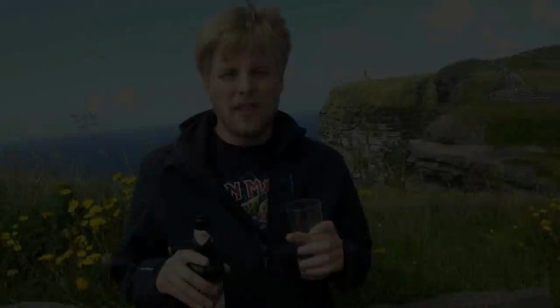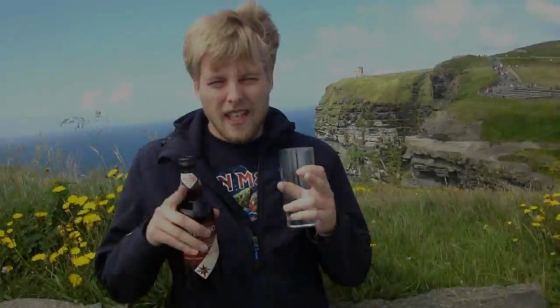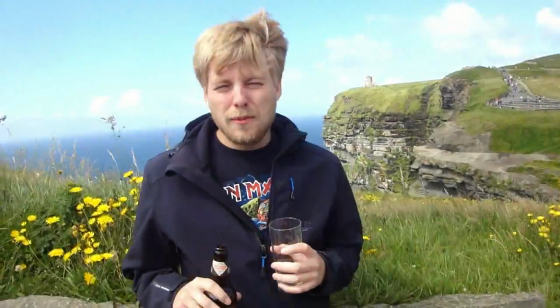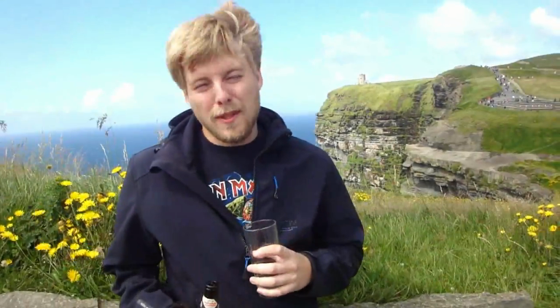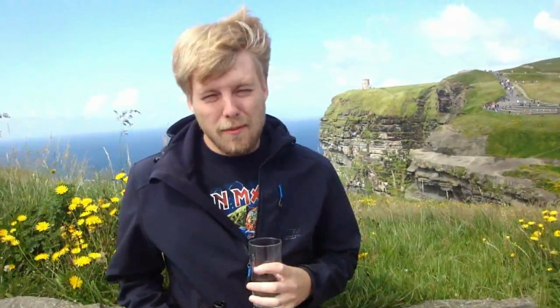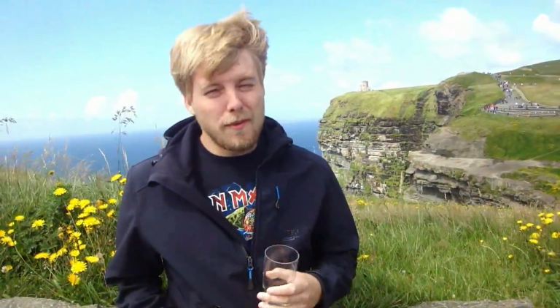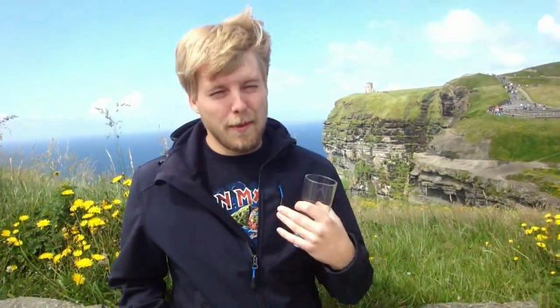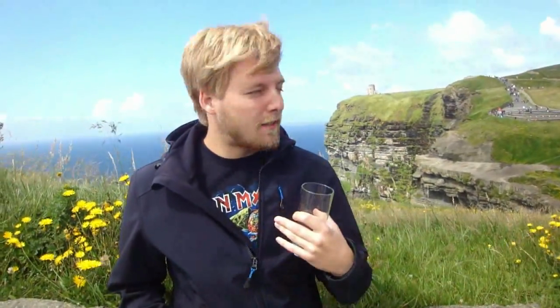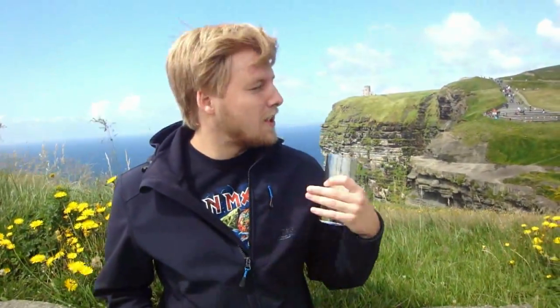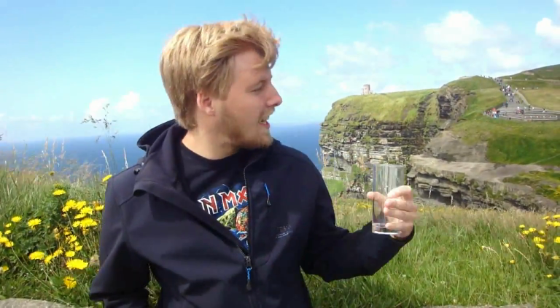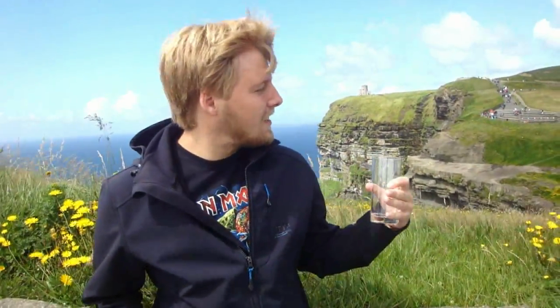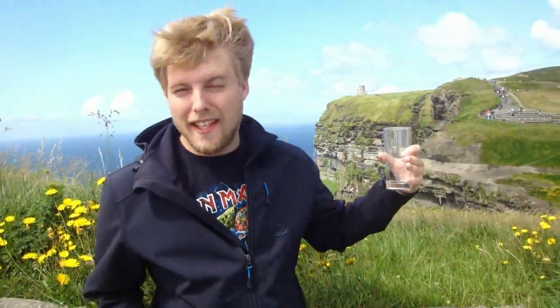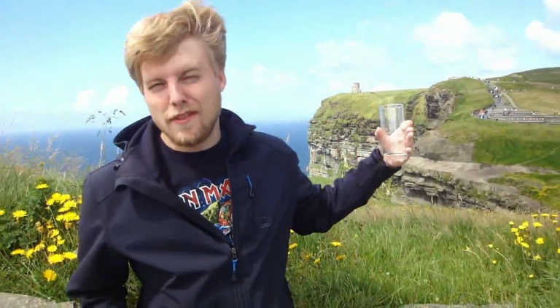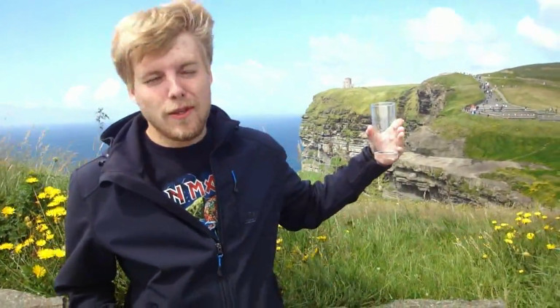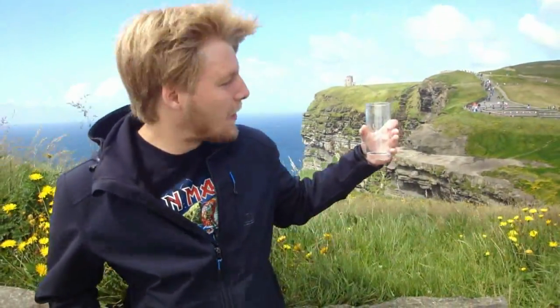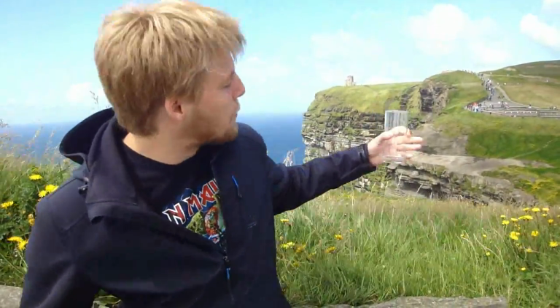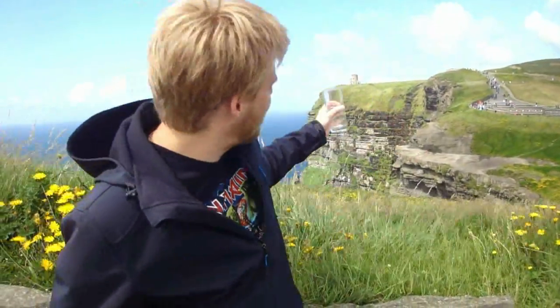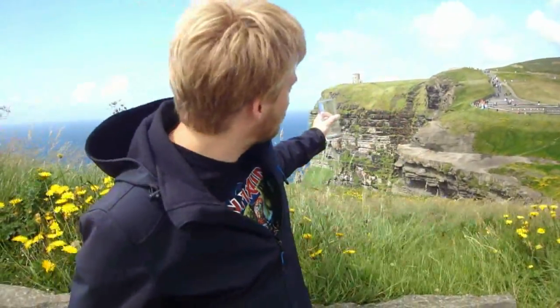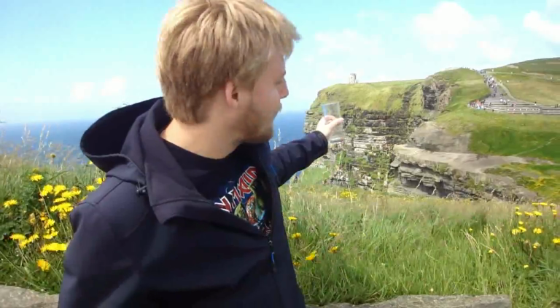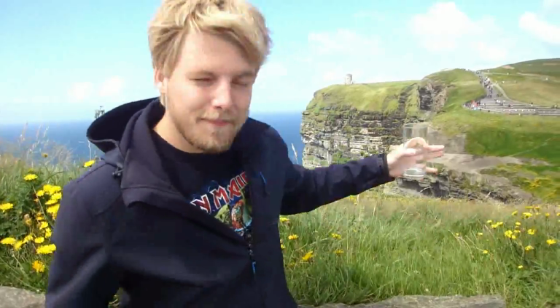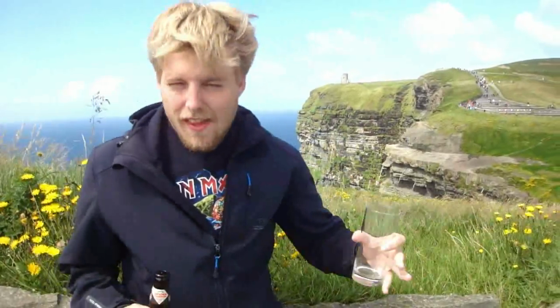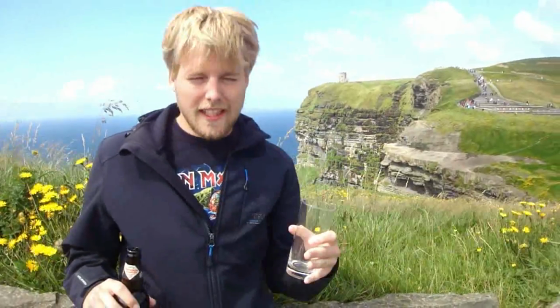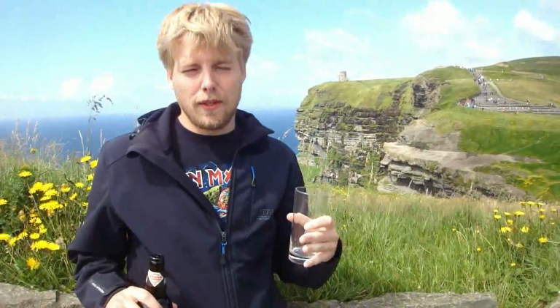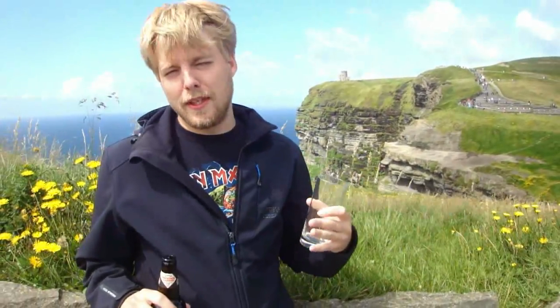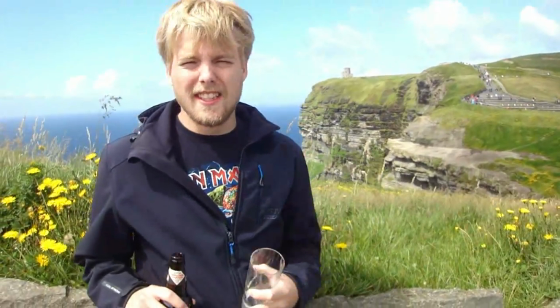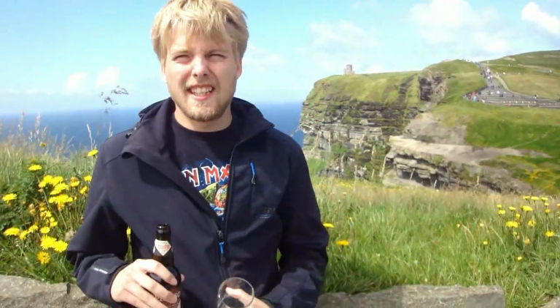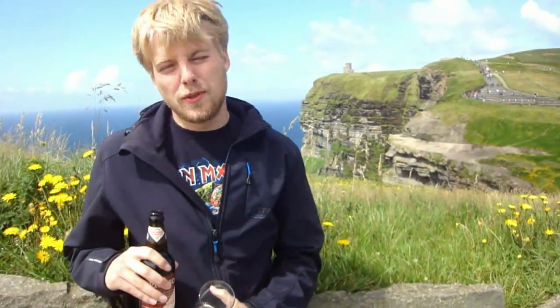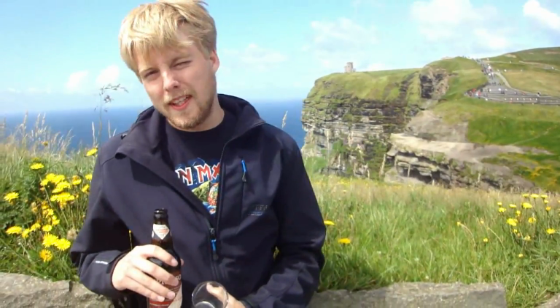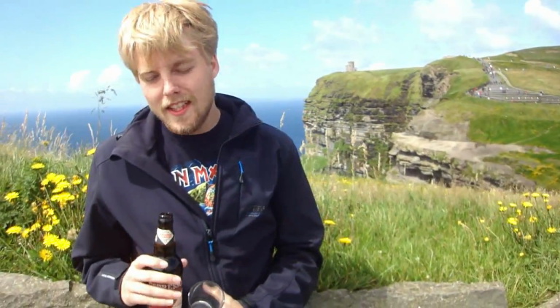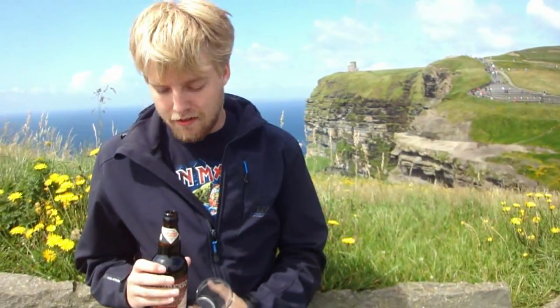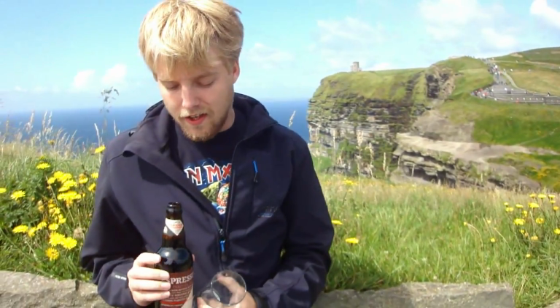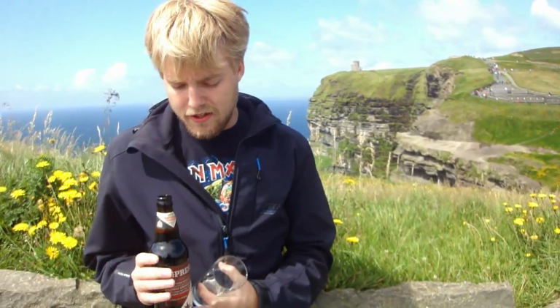Hello BeerTubers, welcome to another Beer Review with me, Beer of the Master of Puppets. Today in Ireland, we're at the Cliffs of Moher and I thought this would be a great setting for a Beer Review, because I actually bought some beers here at some local supermarkets to review on the journey.